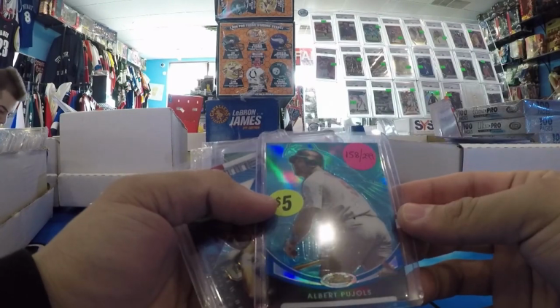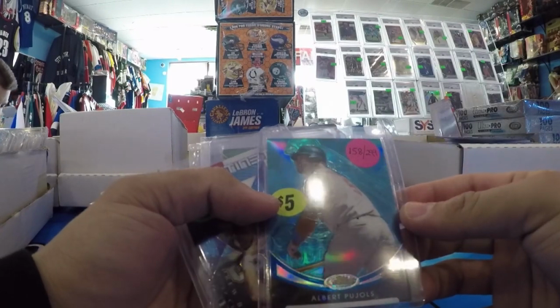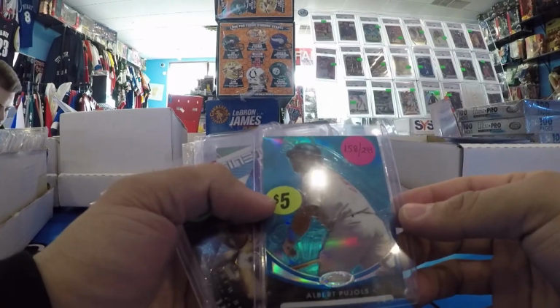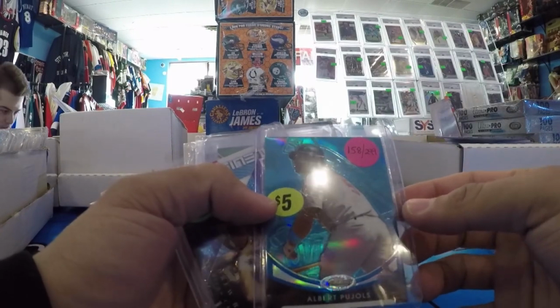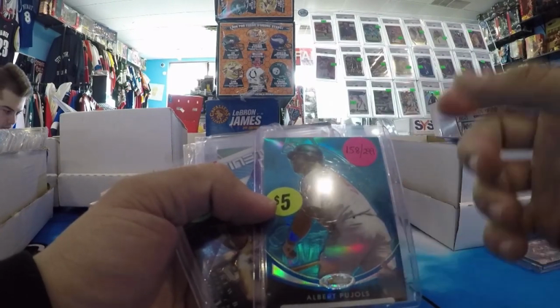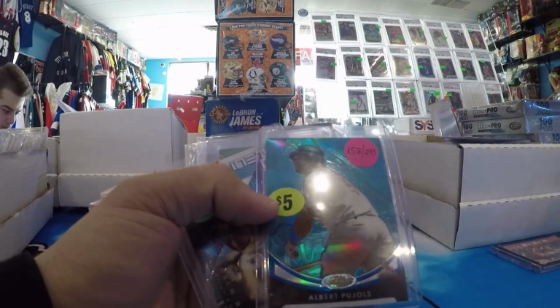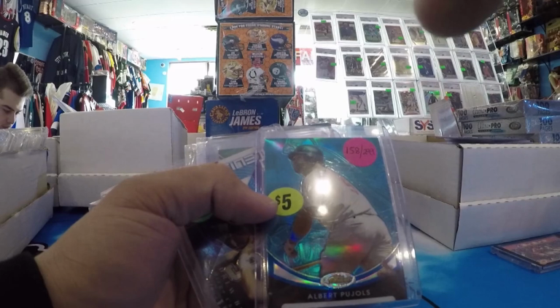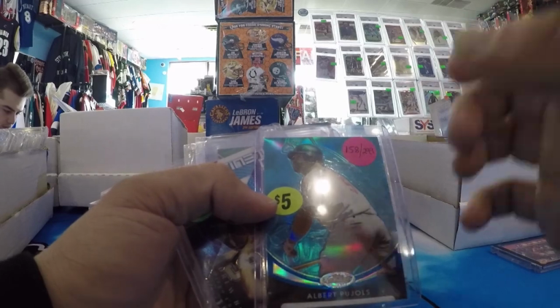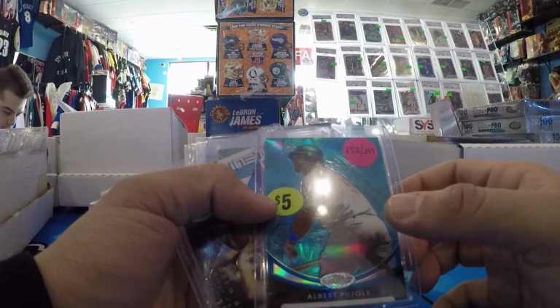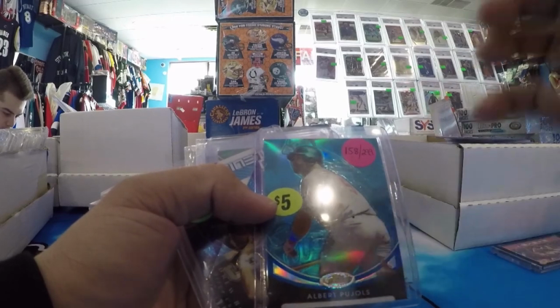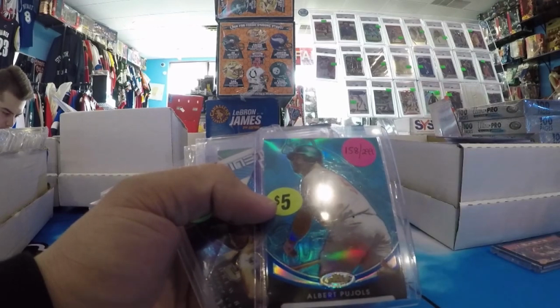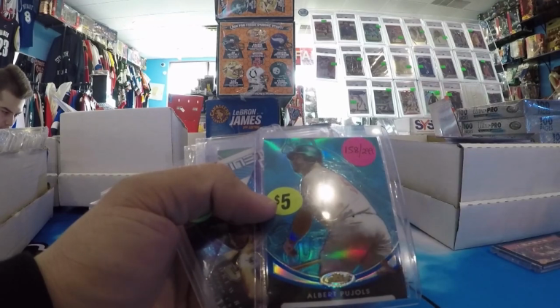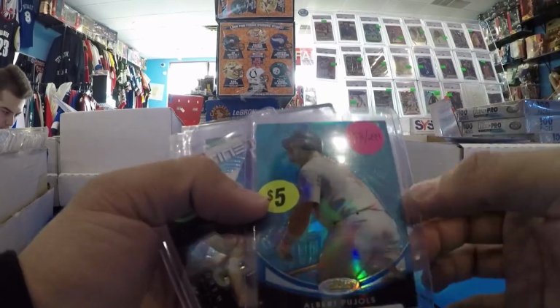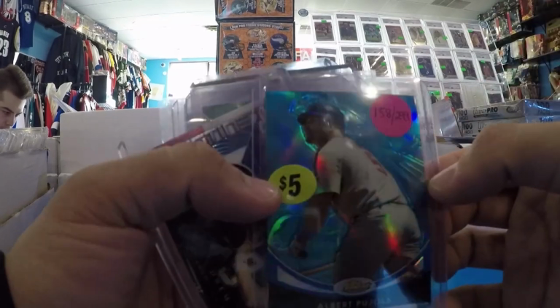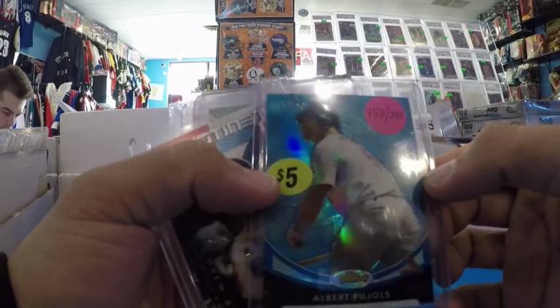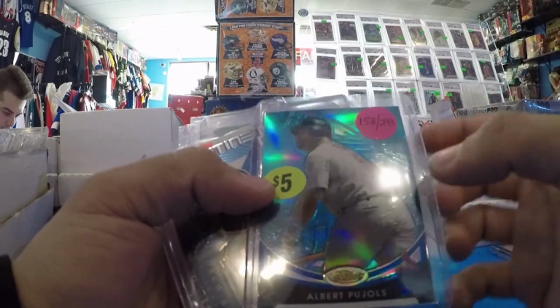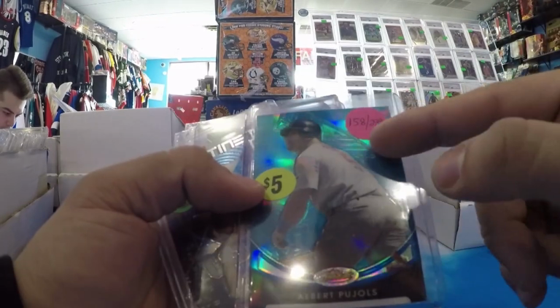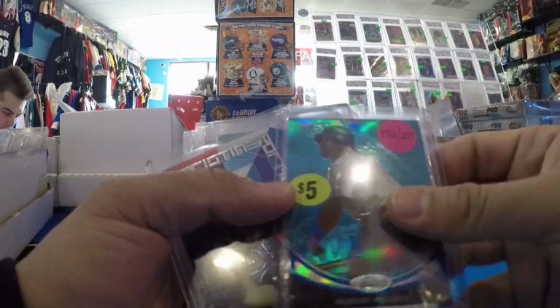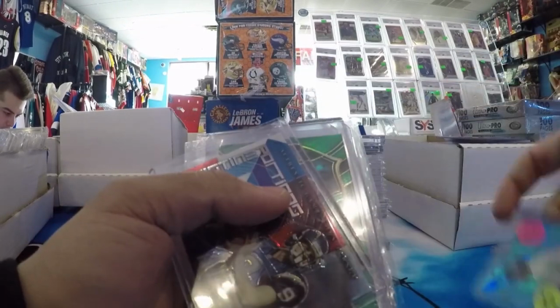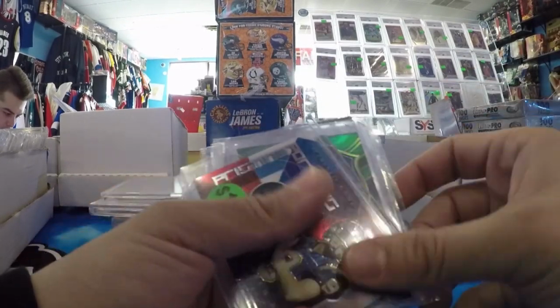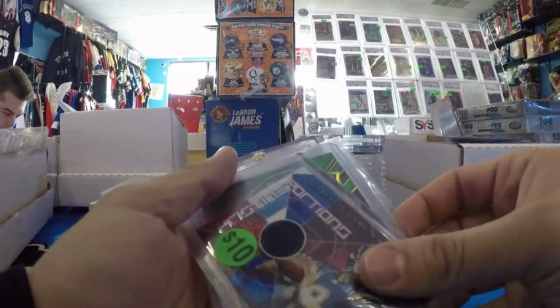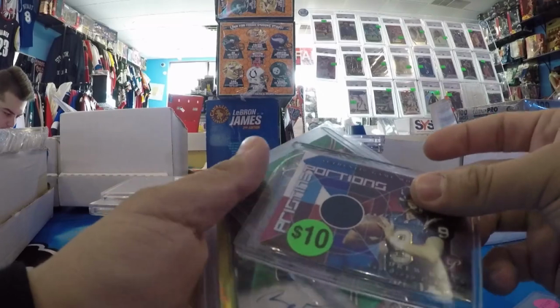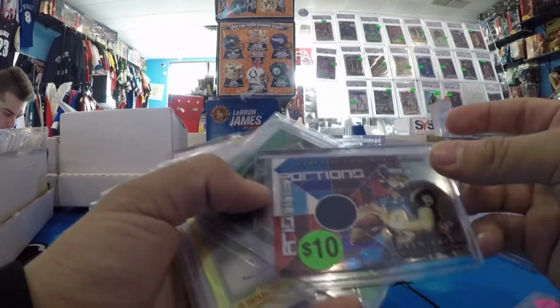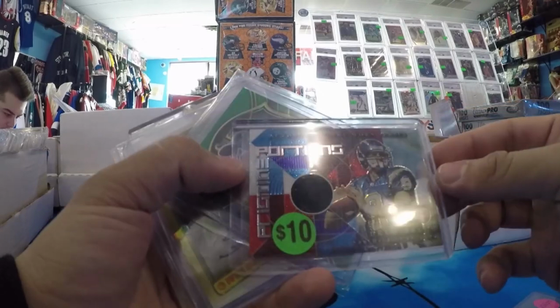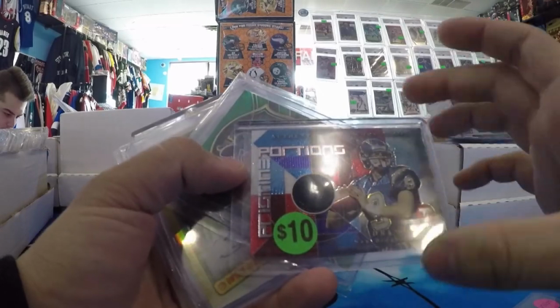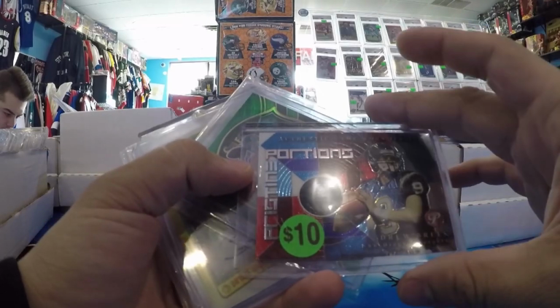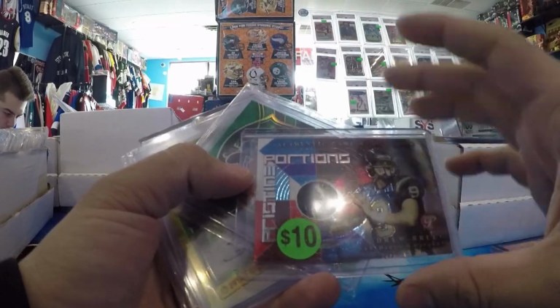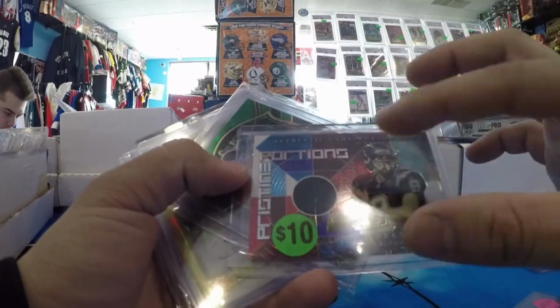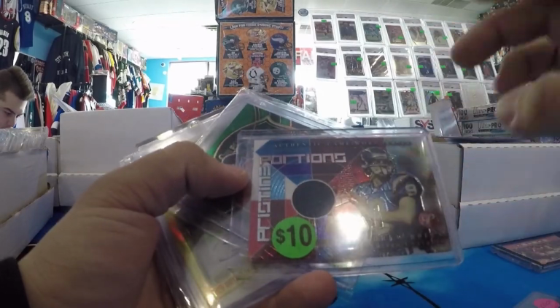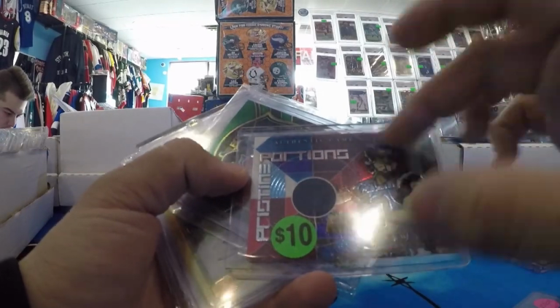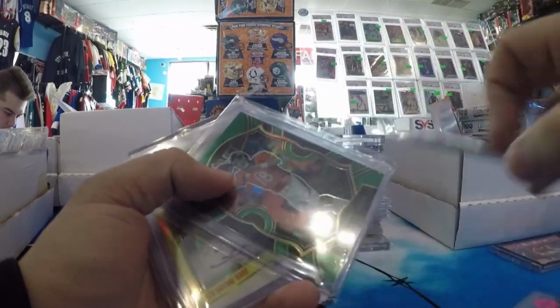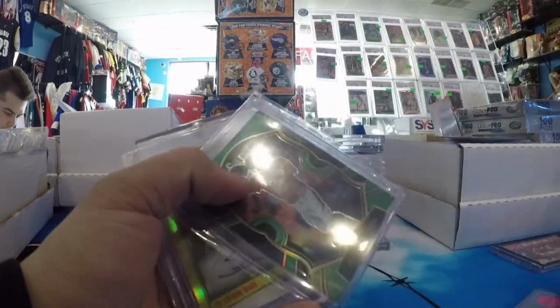Albert Pujols Blue, number to 299. I like how they basically do the silhouette of the logo in the background — you can see the bird. Drew Brees second year Topps Pristine Relic. Love Topps Pristine — favorite product of all time.